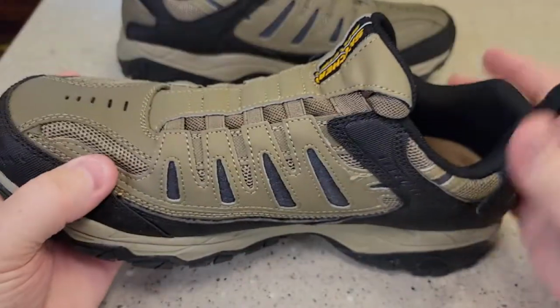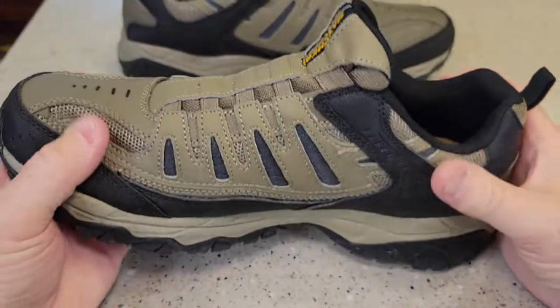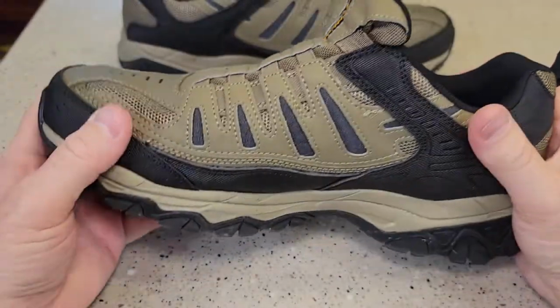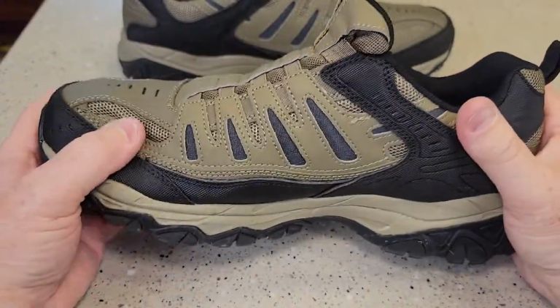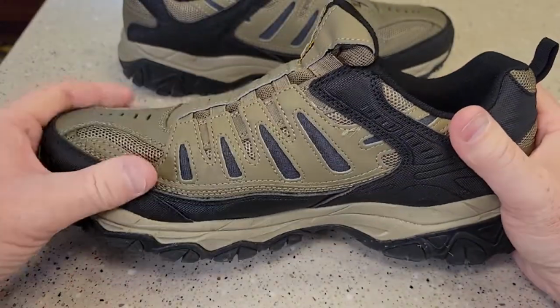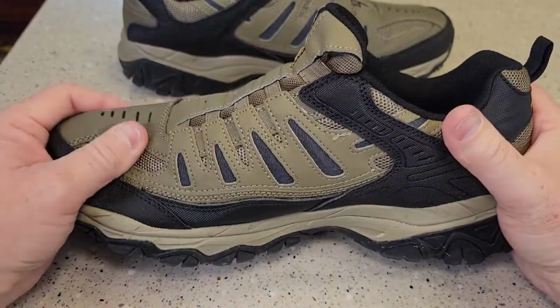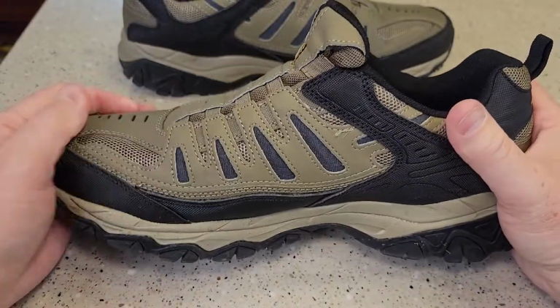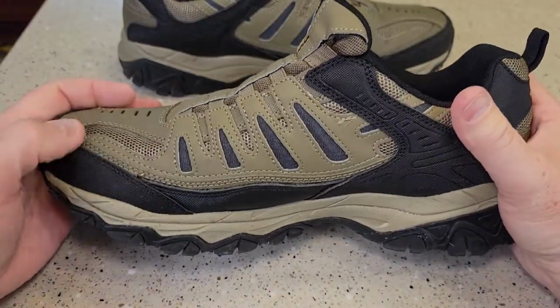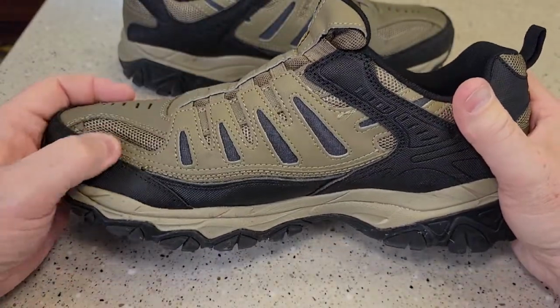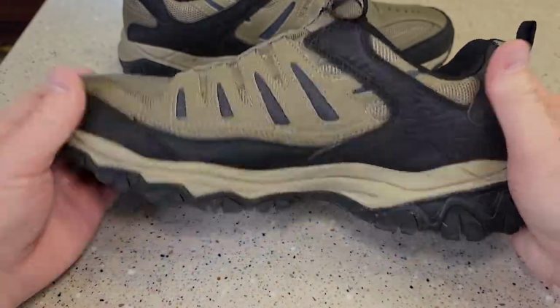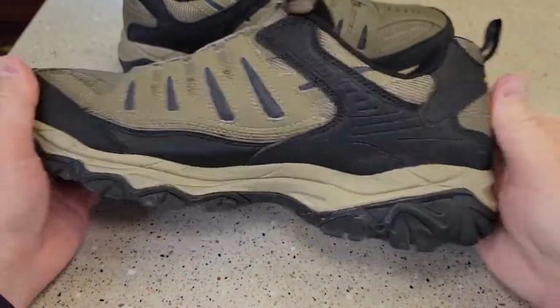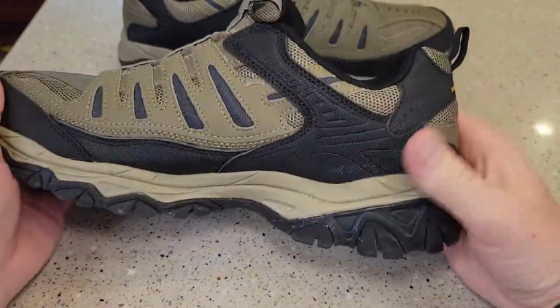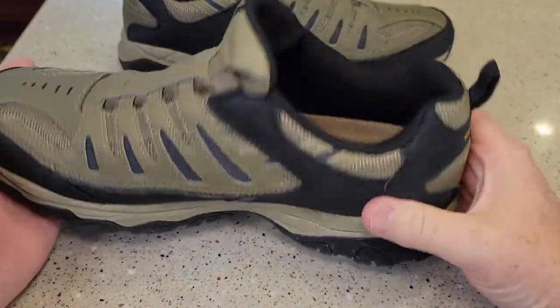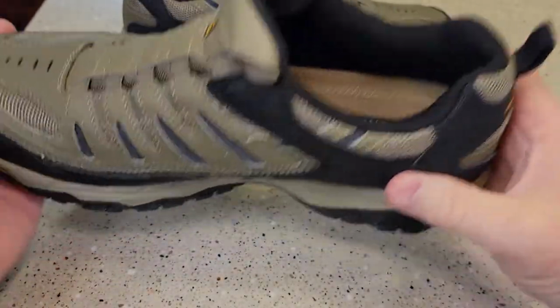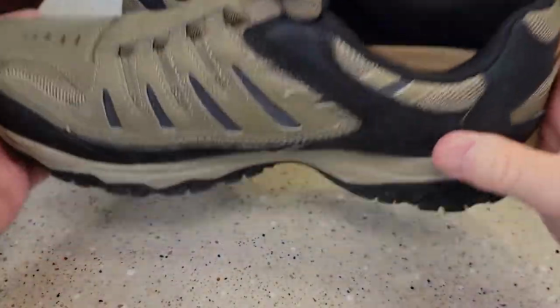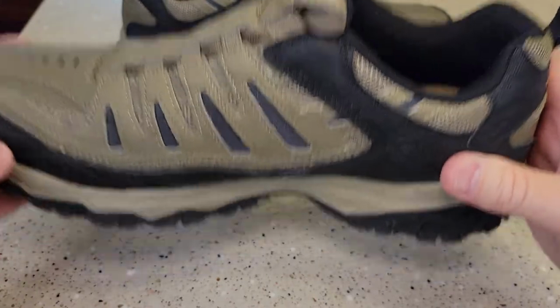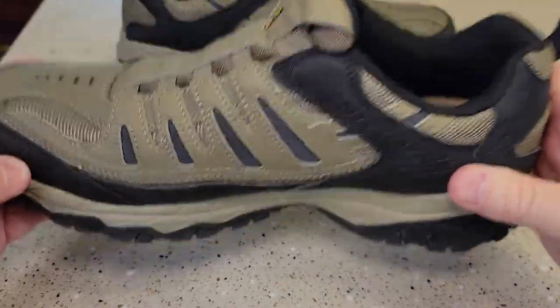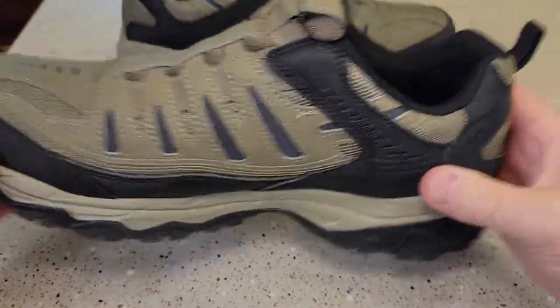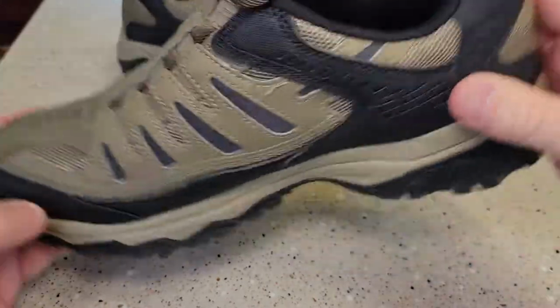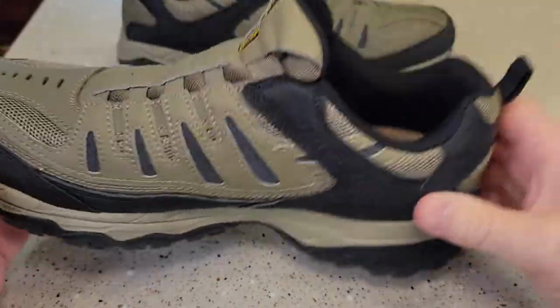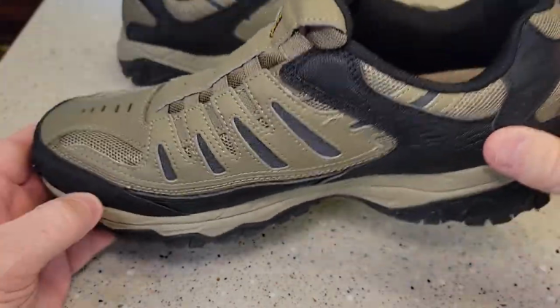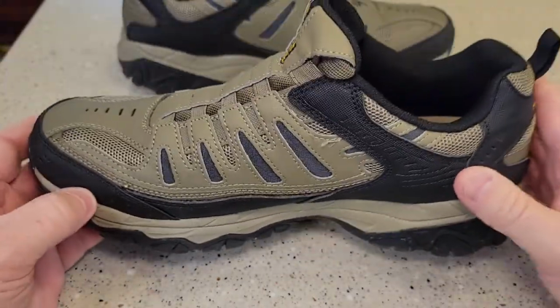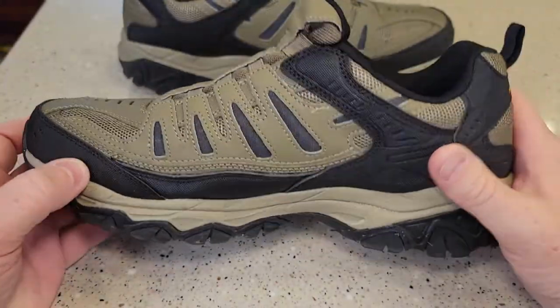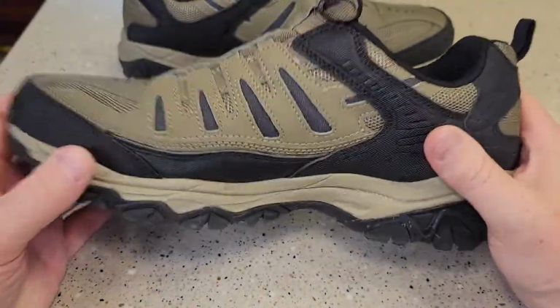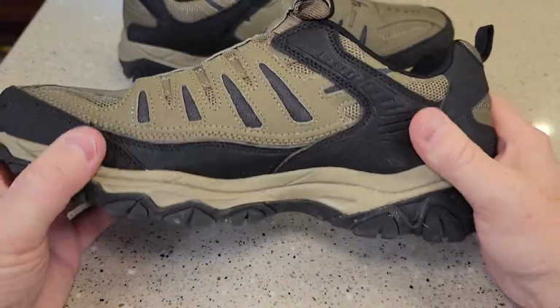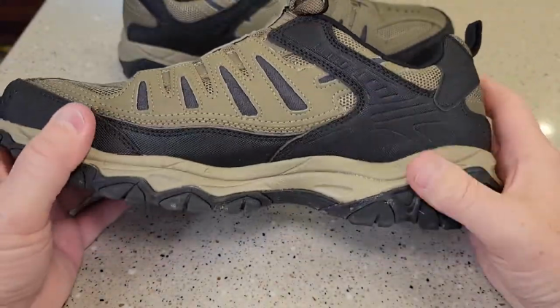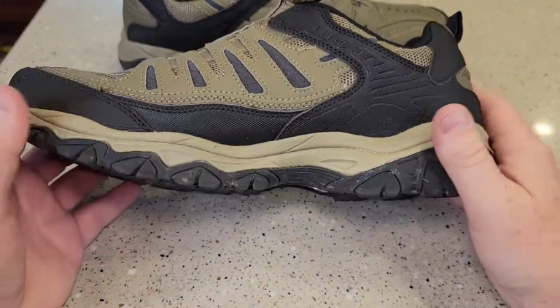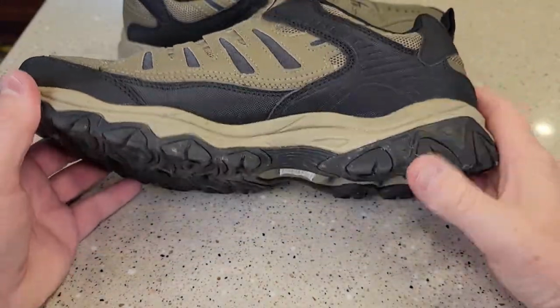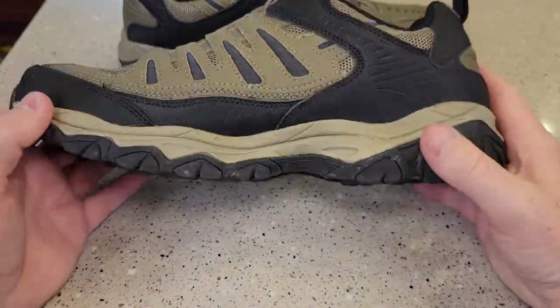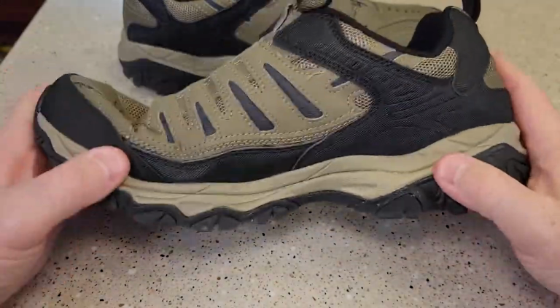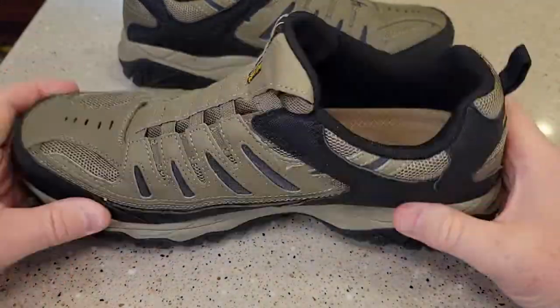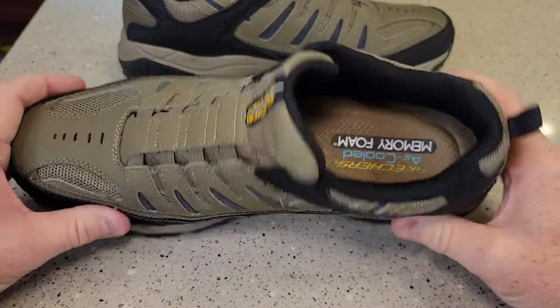Now if I submerge them in water I think my foot is definitely gonna get wet, but they're not super heavy like a big hiking boot, yet they're not a tennis shoe. They're just right there in between.